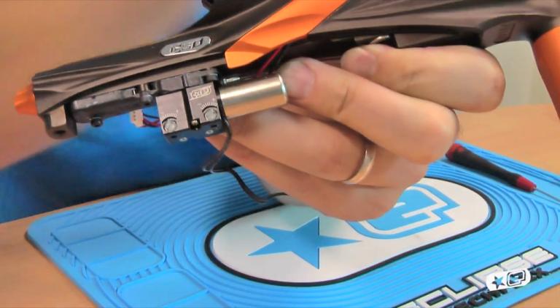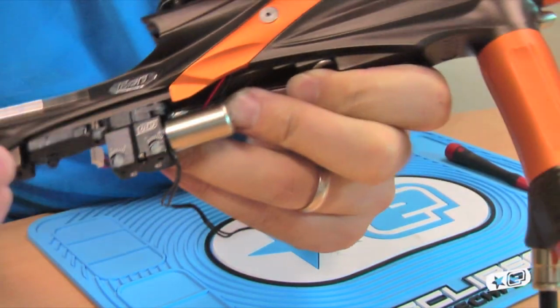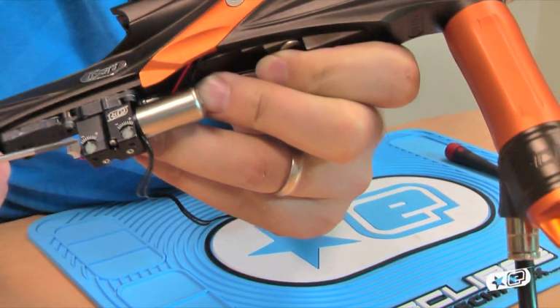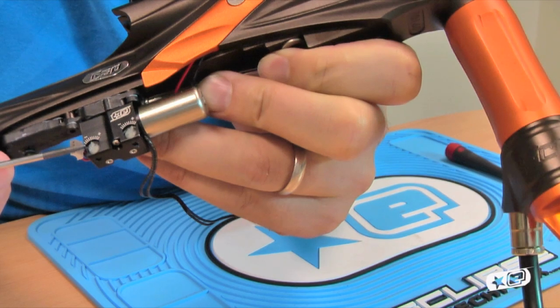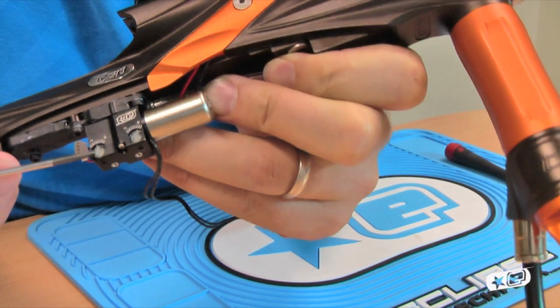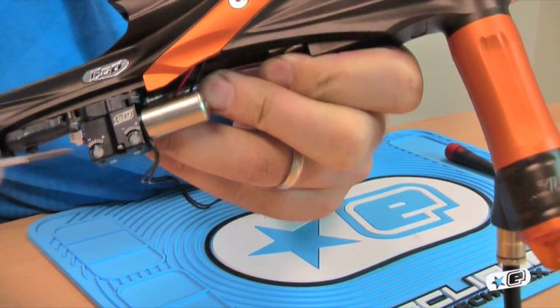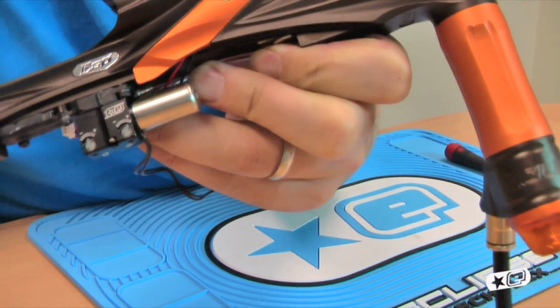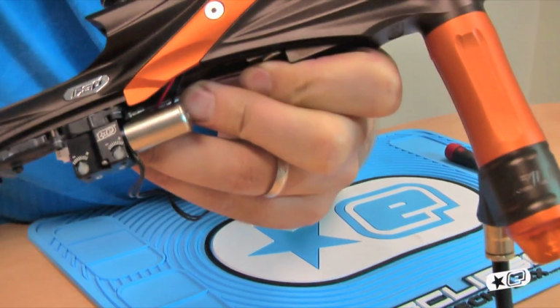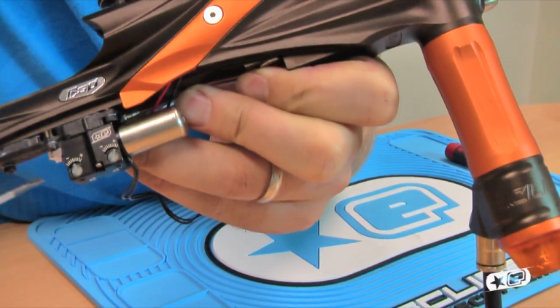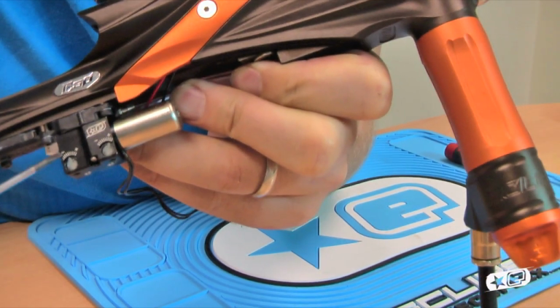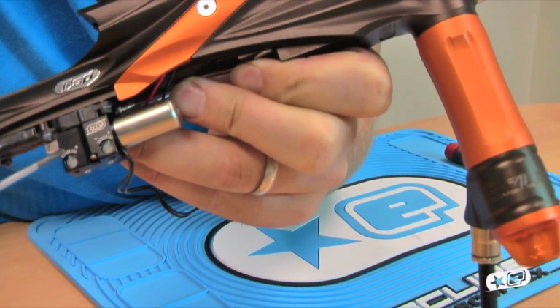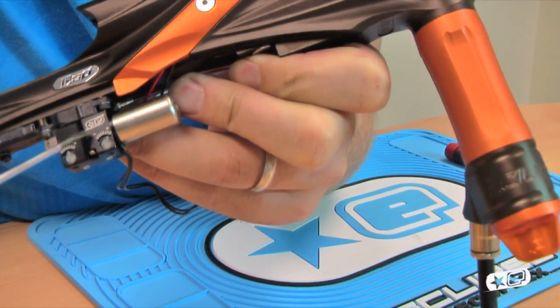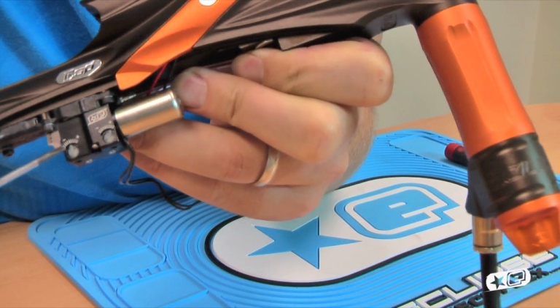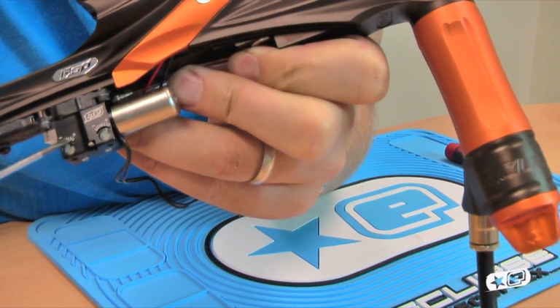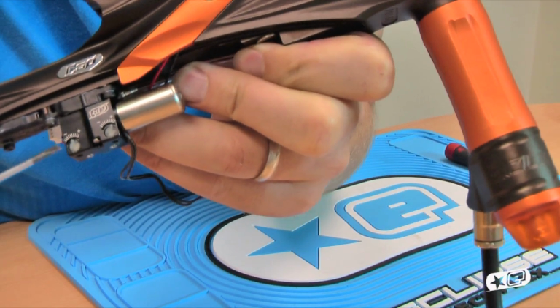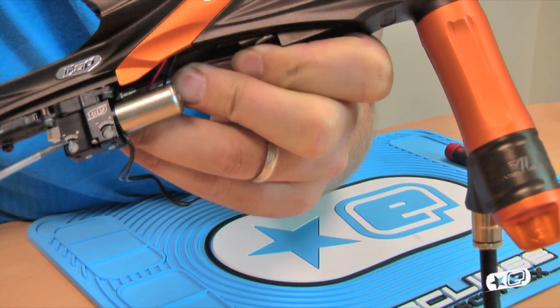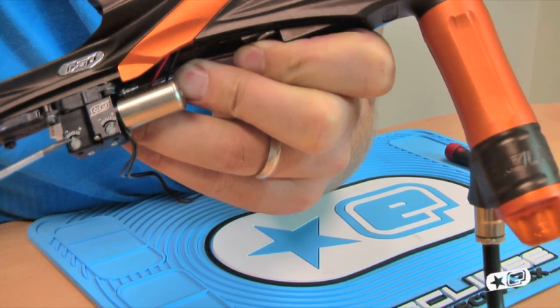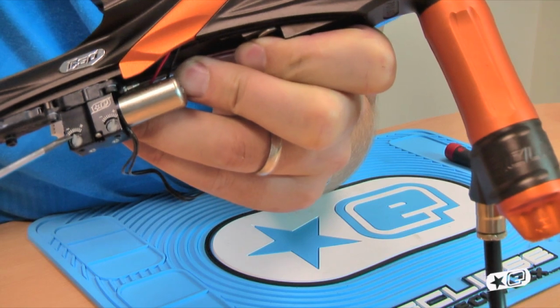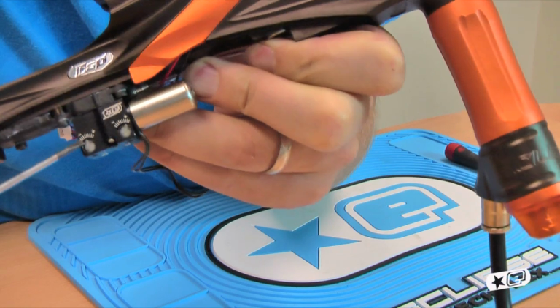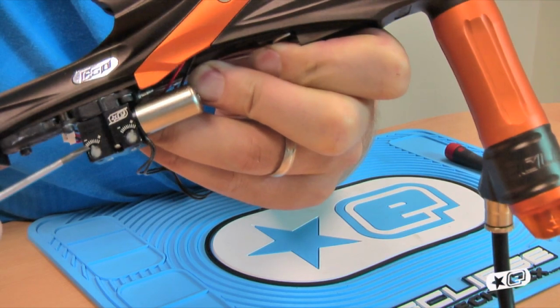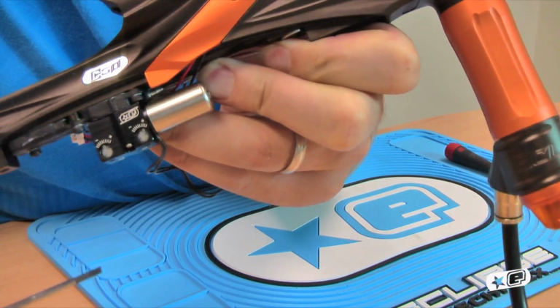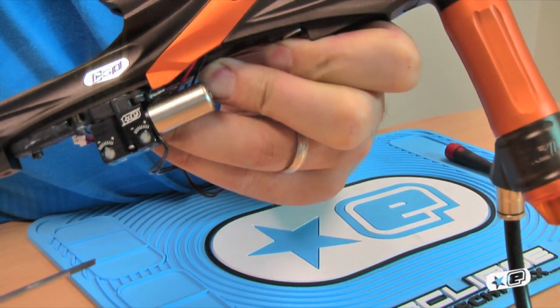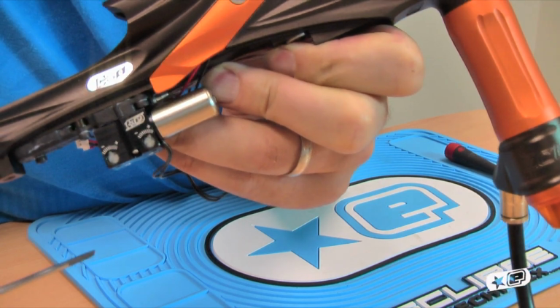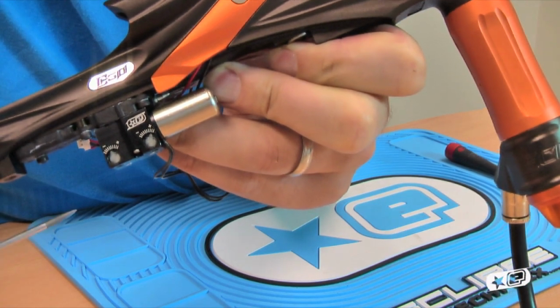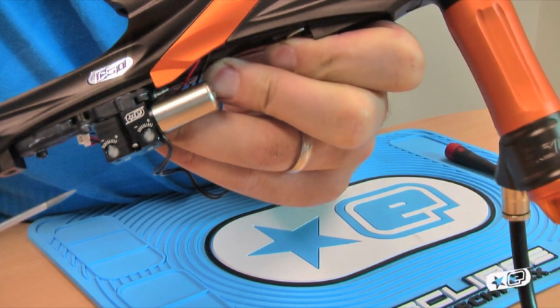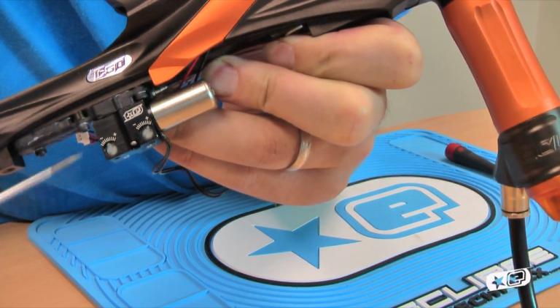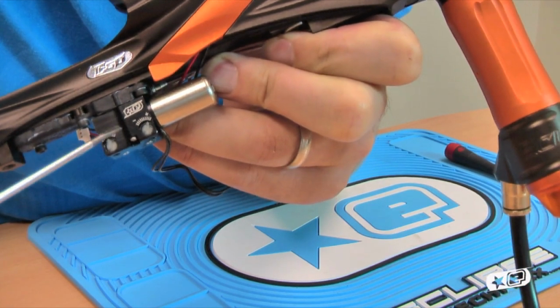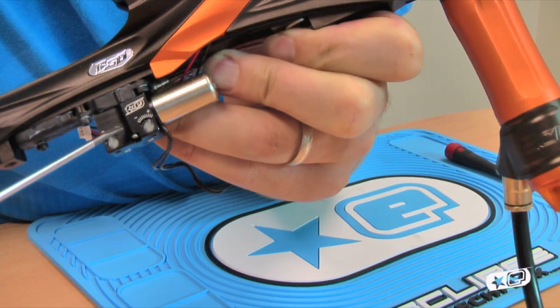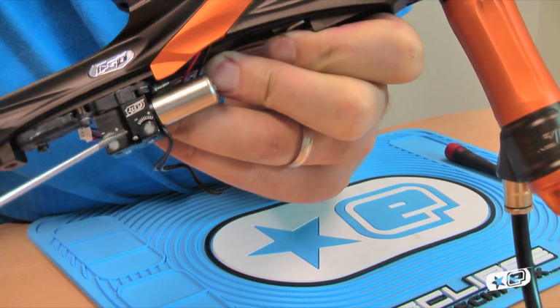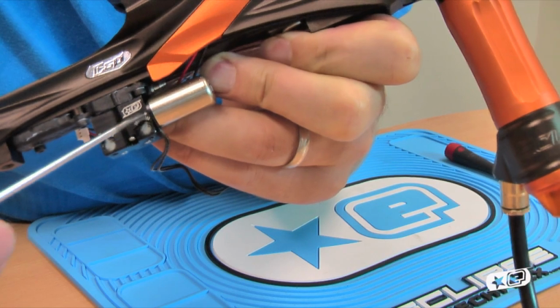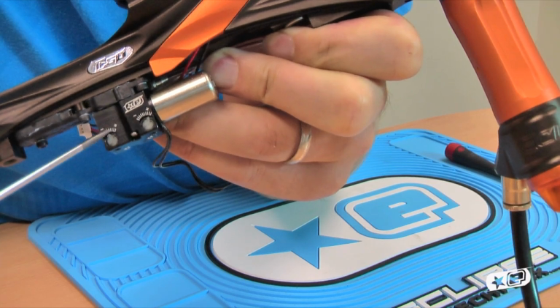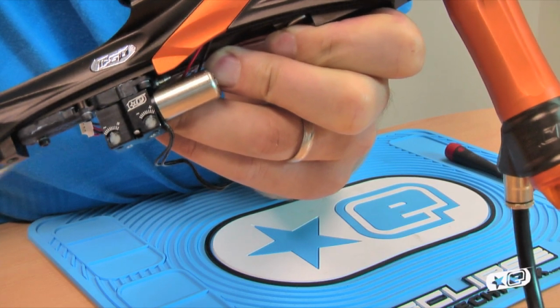There are those two adjusters you can see on there. Both adjusters have an incremental scale with a little arrow on each, plus a plus and a minus on each.